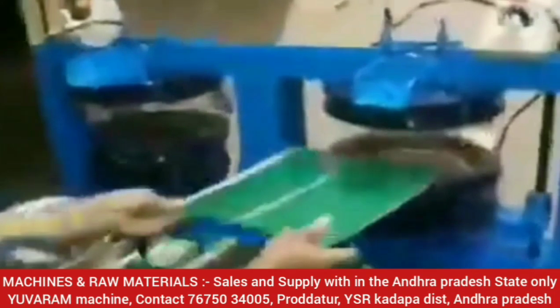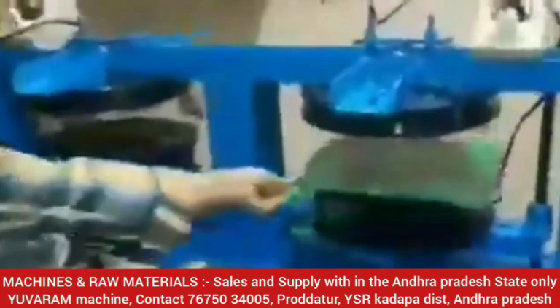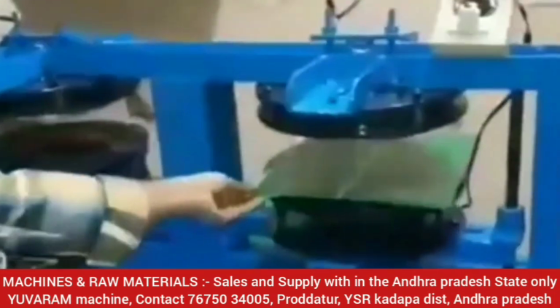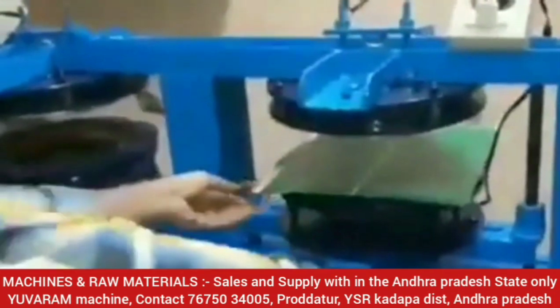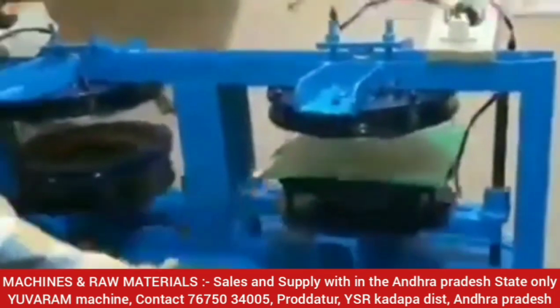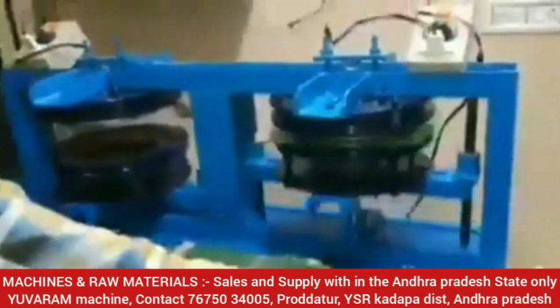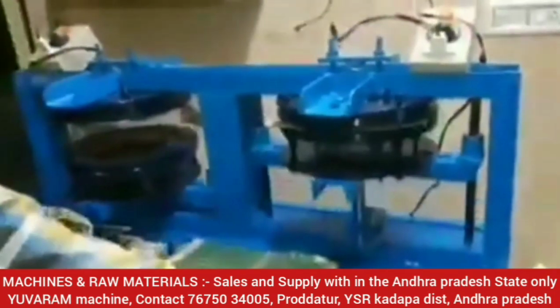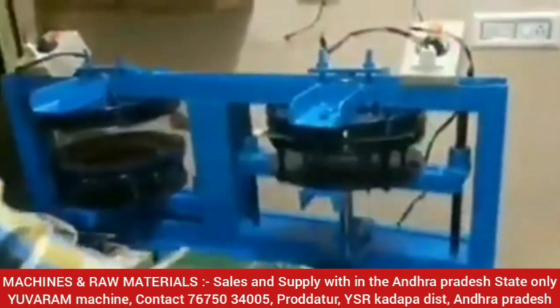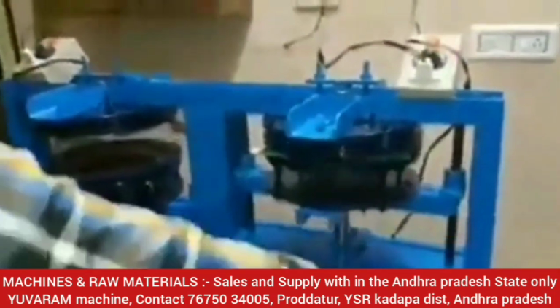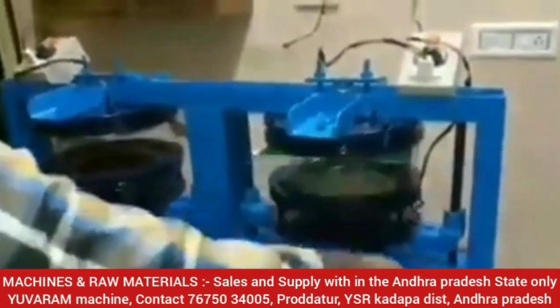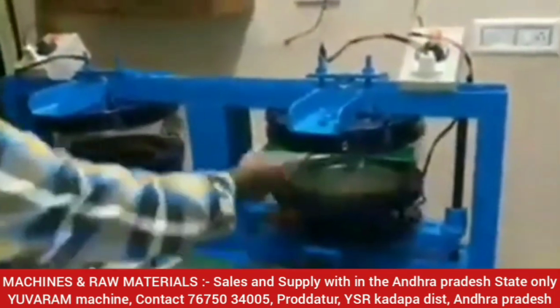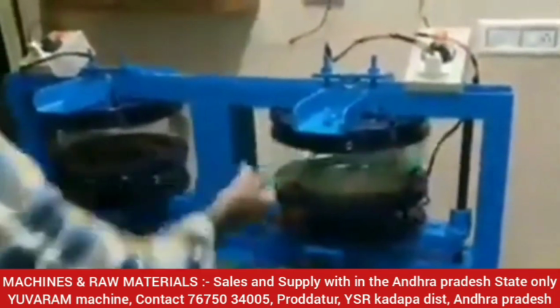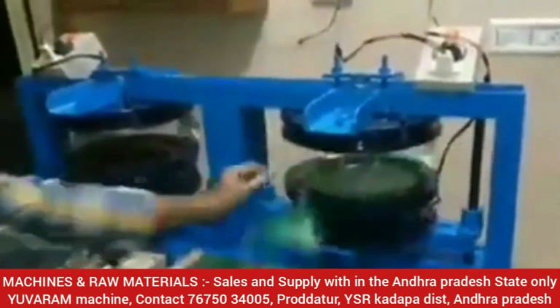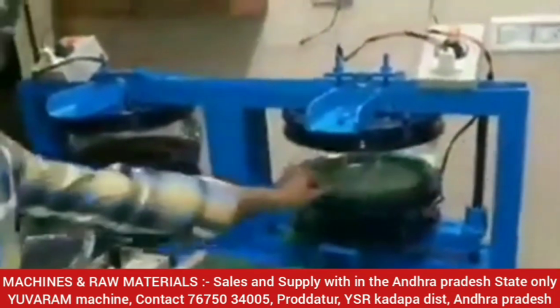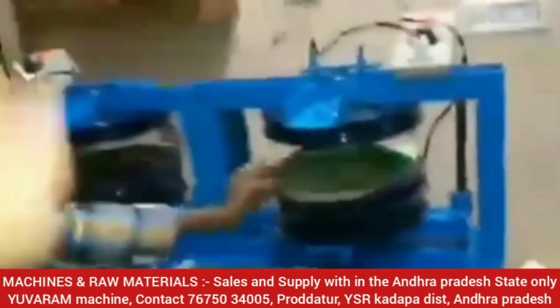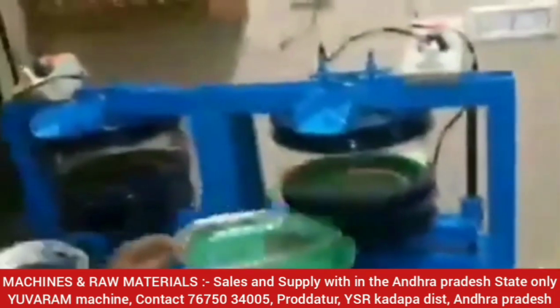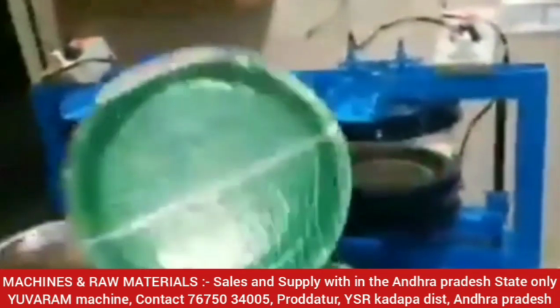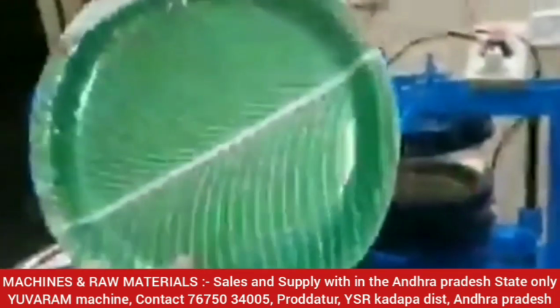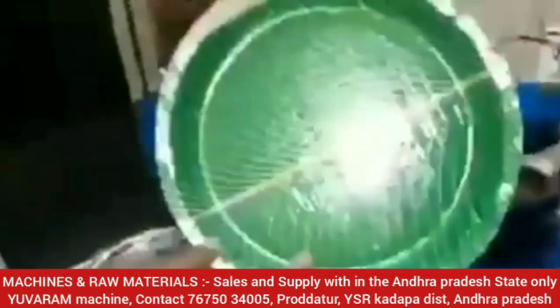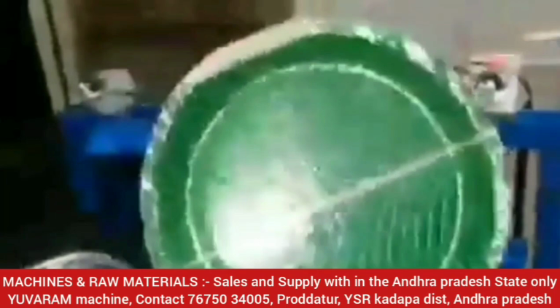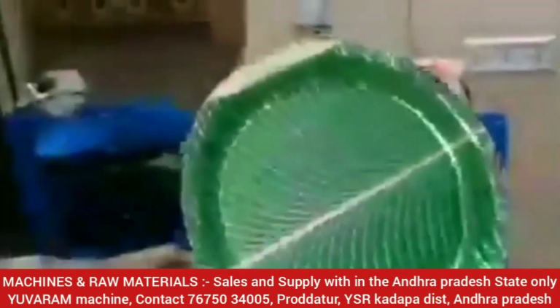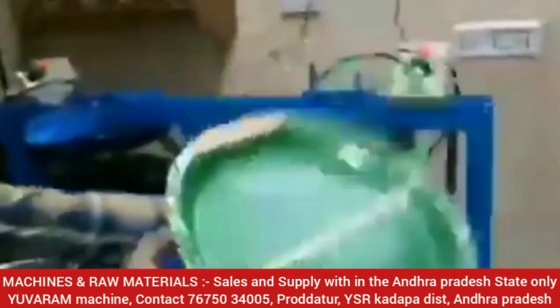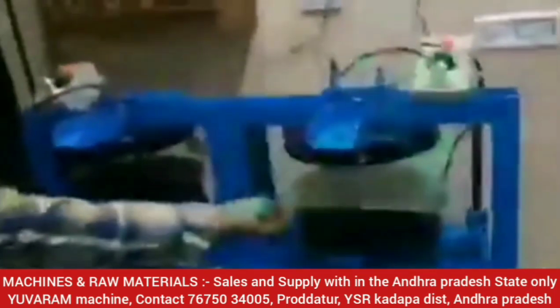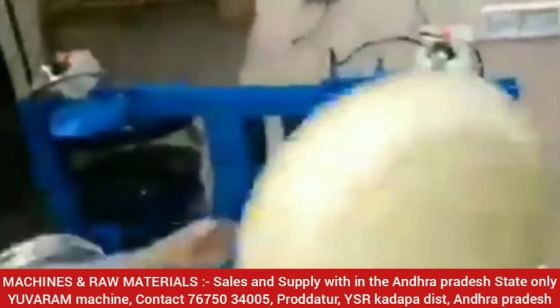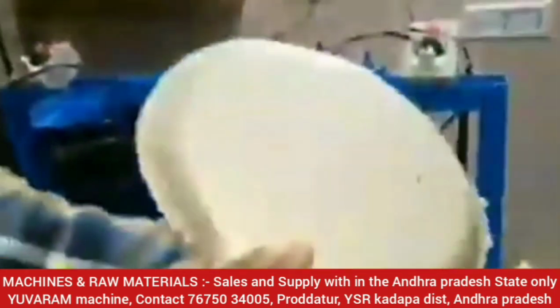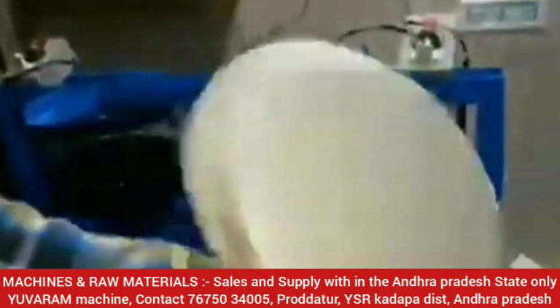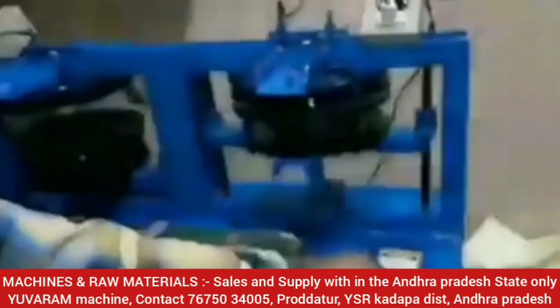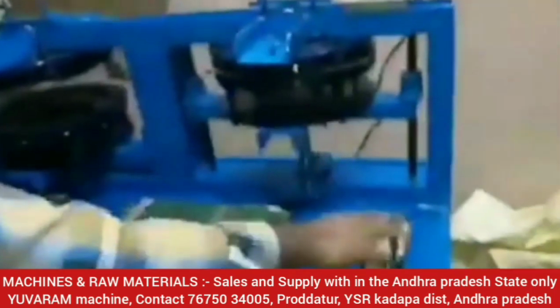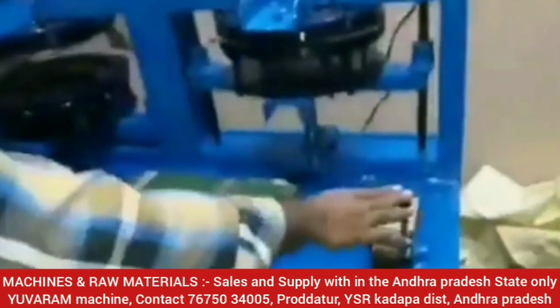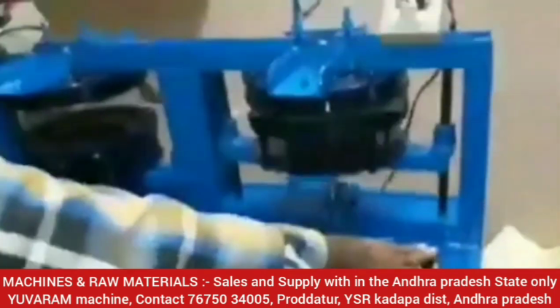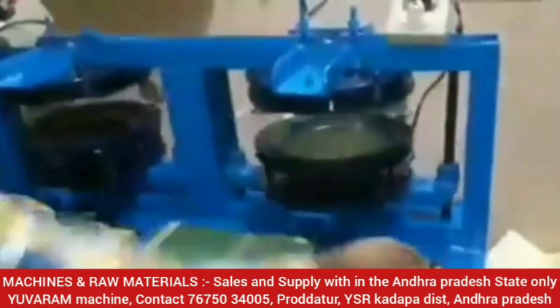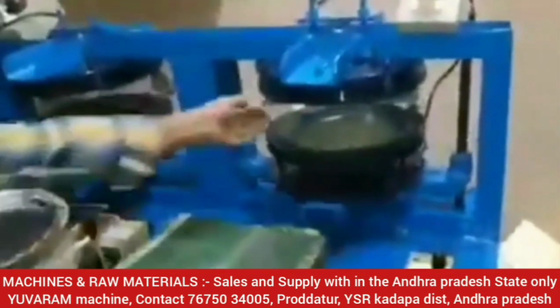This video is about a semi-automatic hydraulic paper plate machine. We will be able to fix the machine with a separate category.